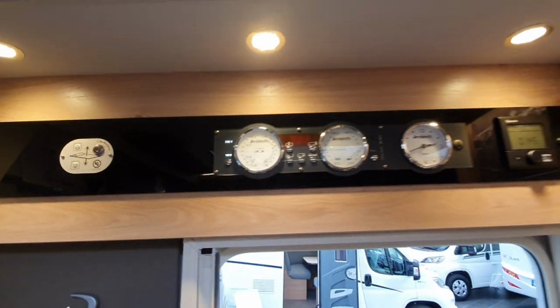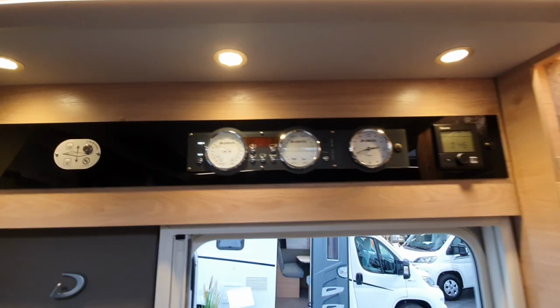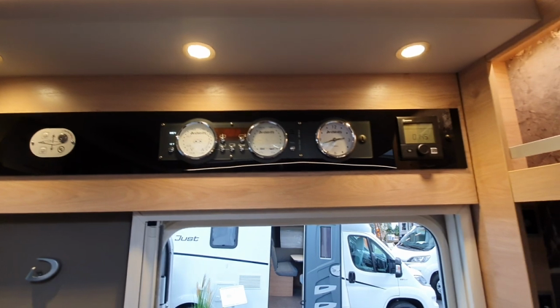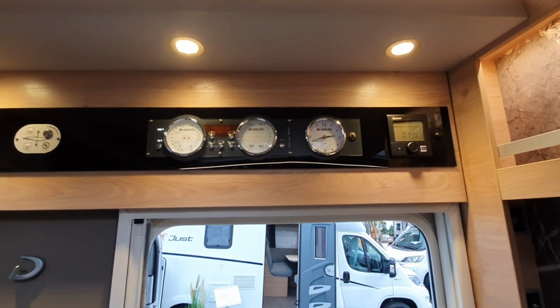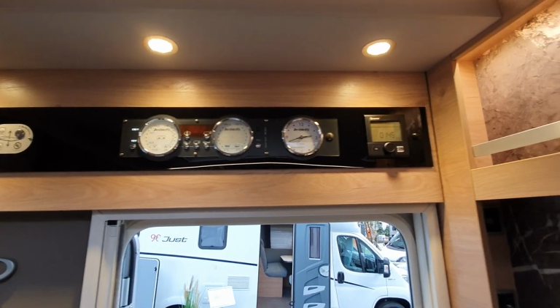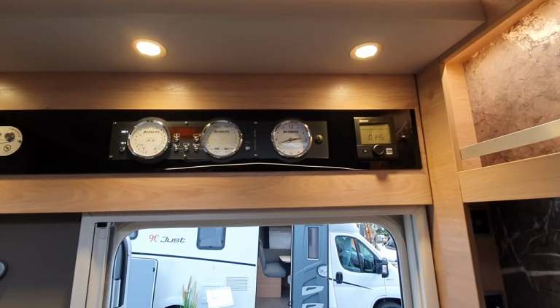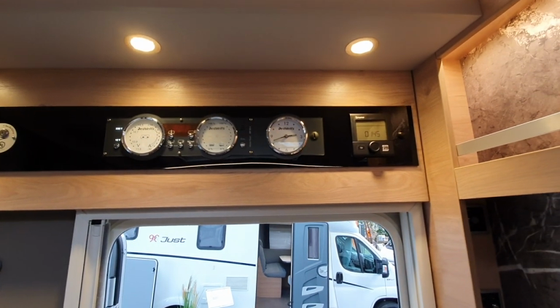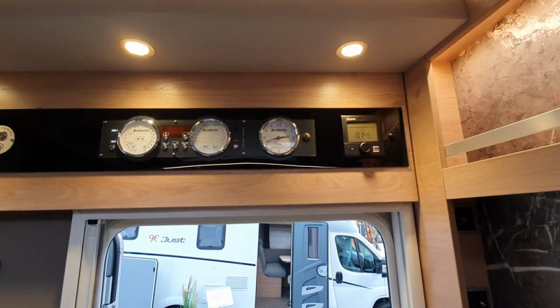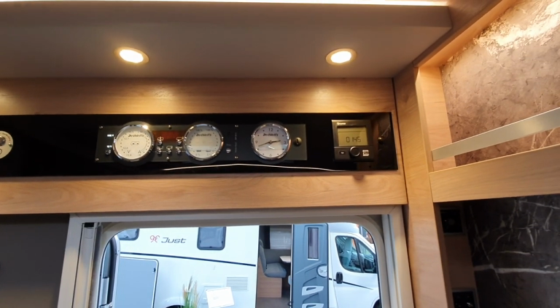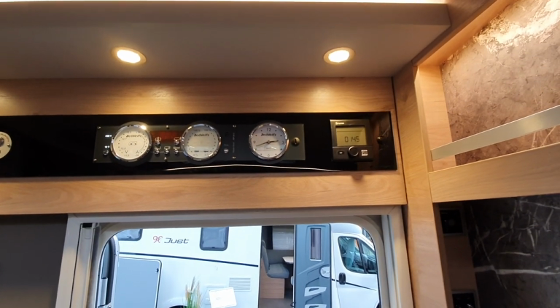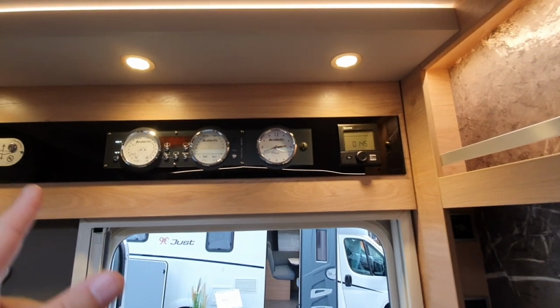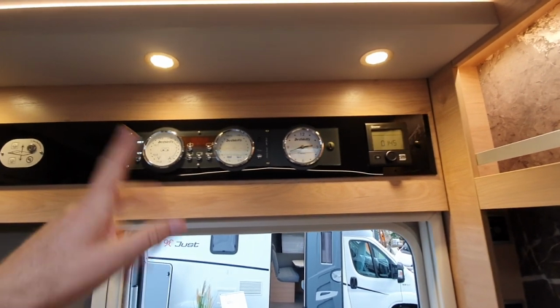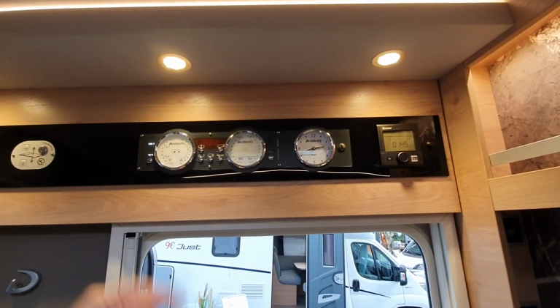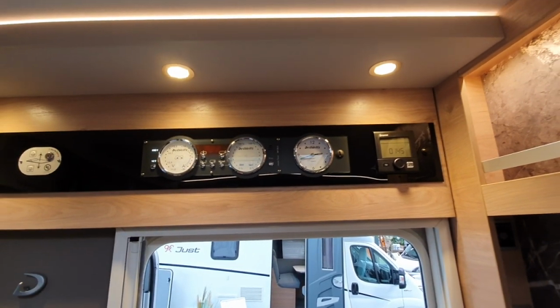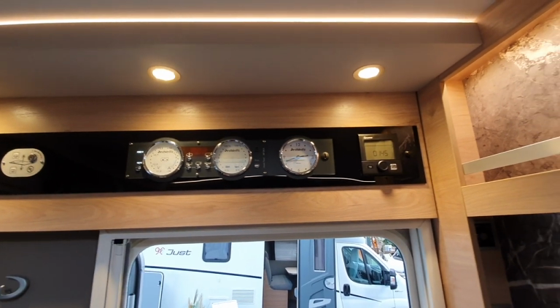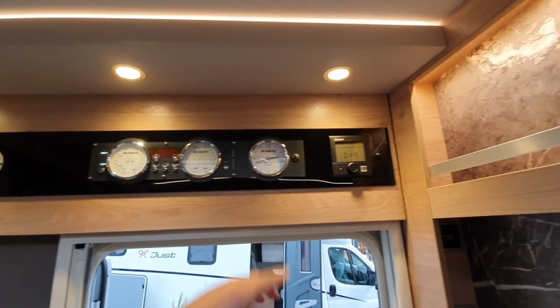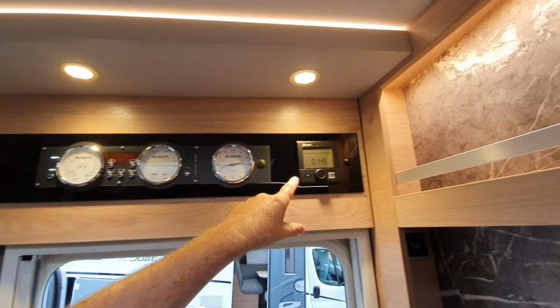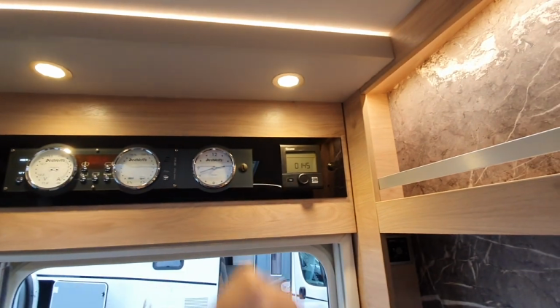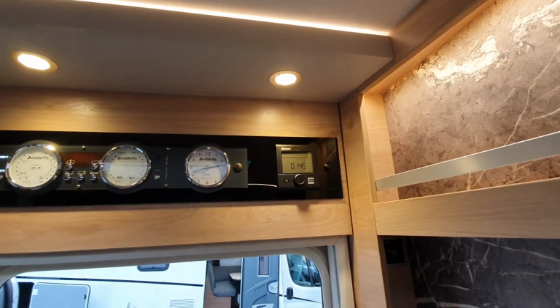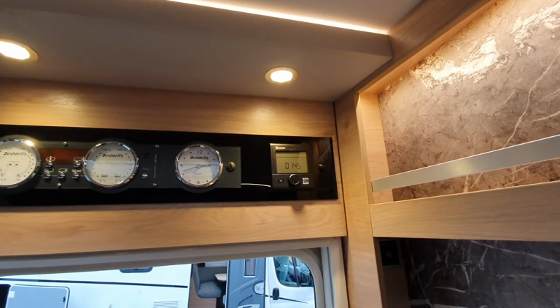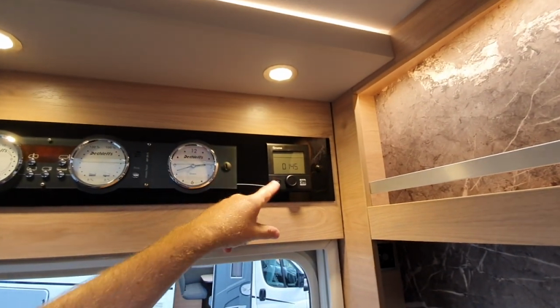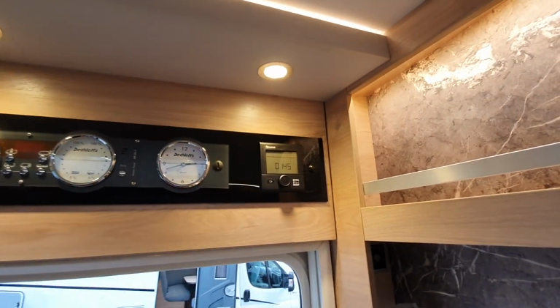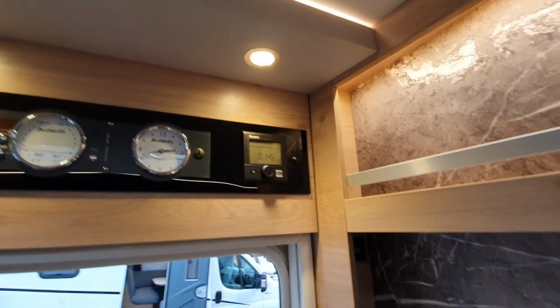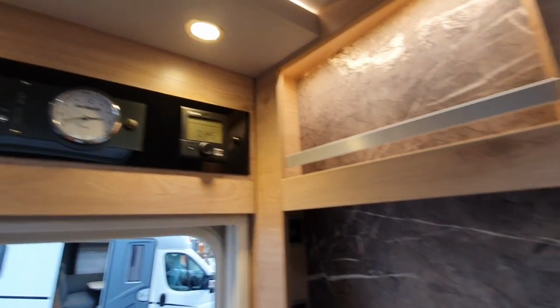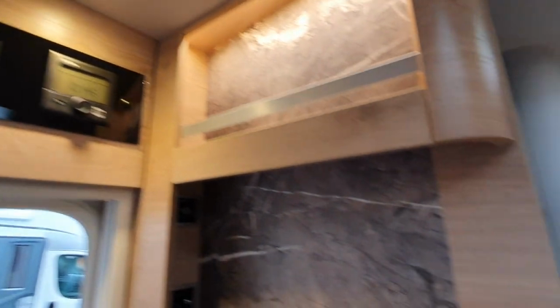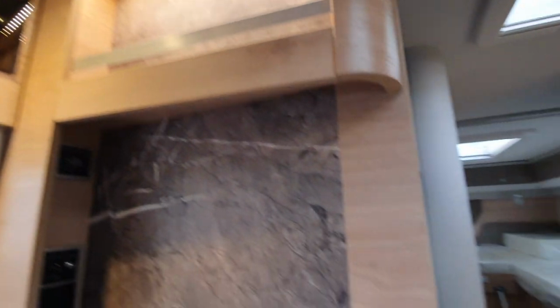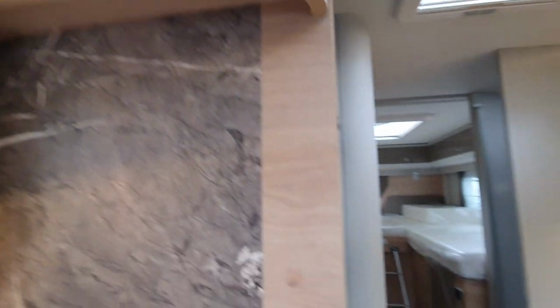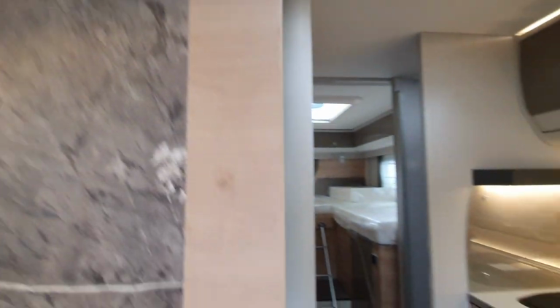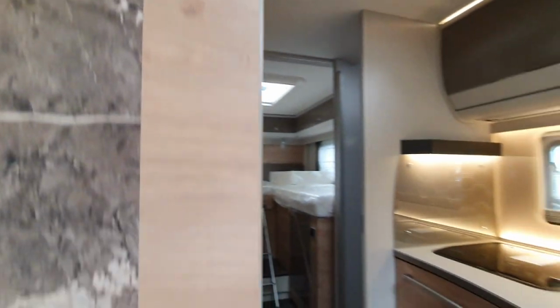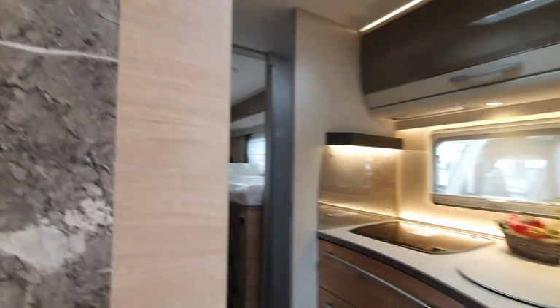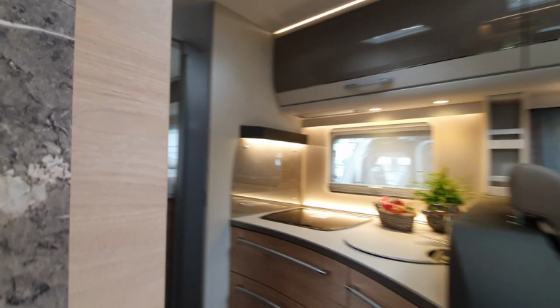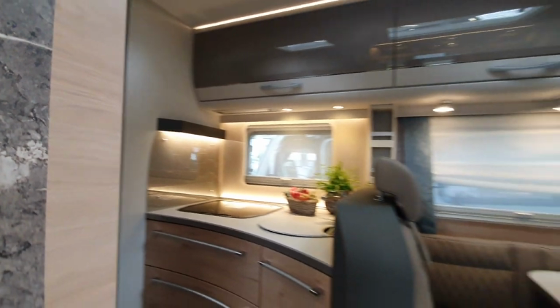Up there you've got the clock and displays showing how much electricity and how much water you've got, as well as the controls for the heating to turn it on.